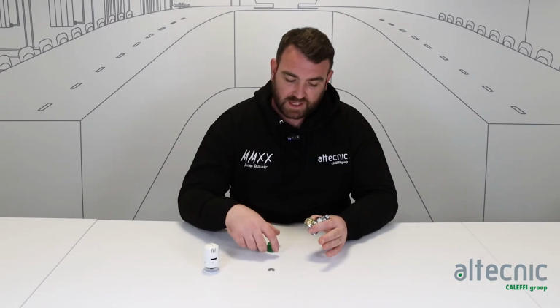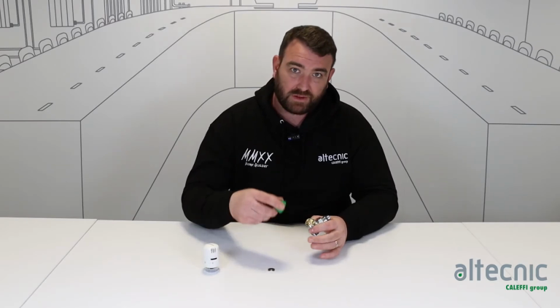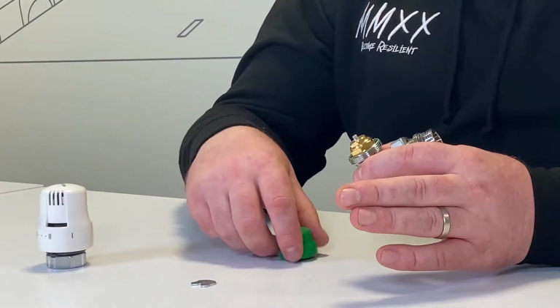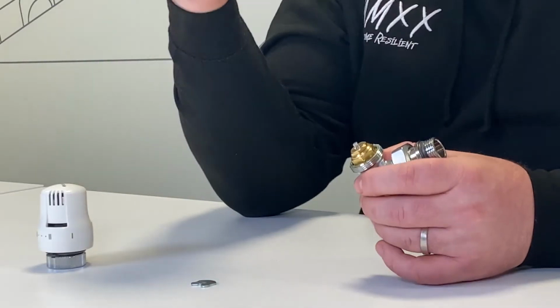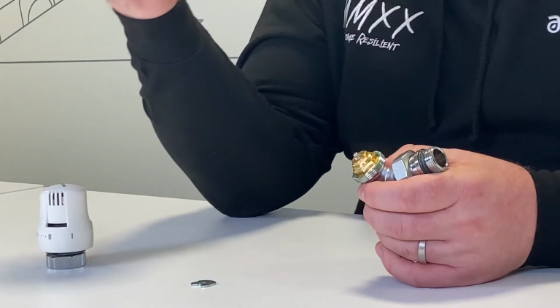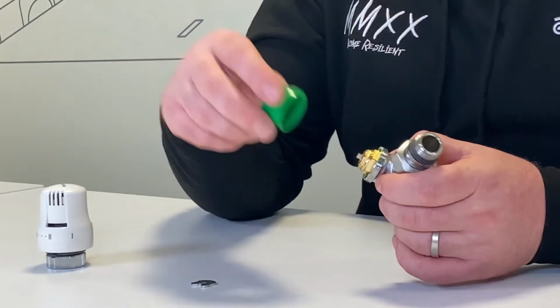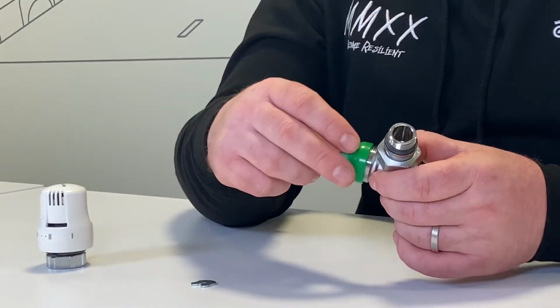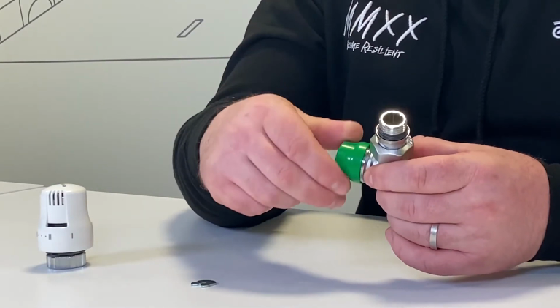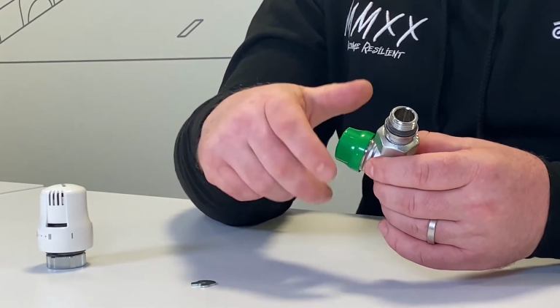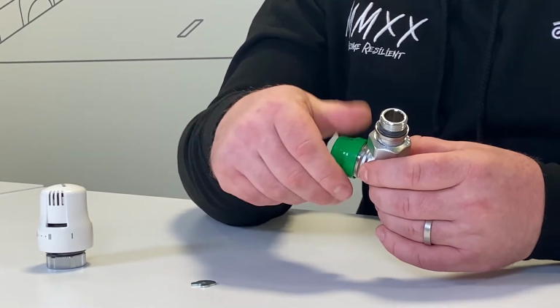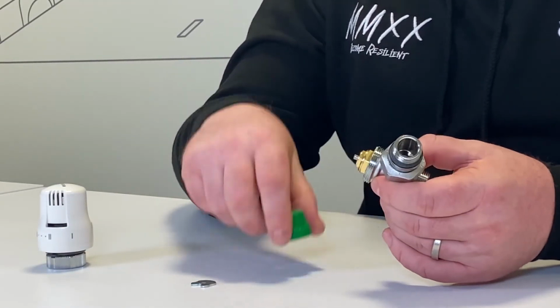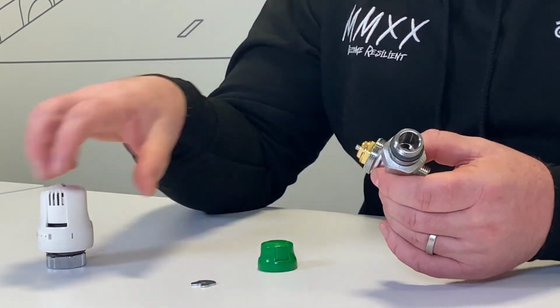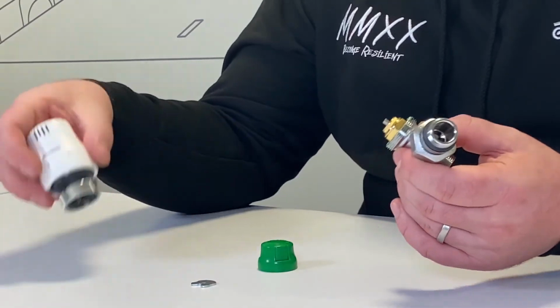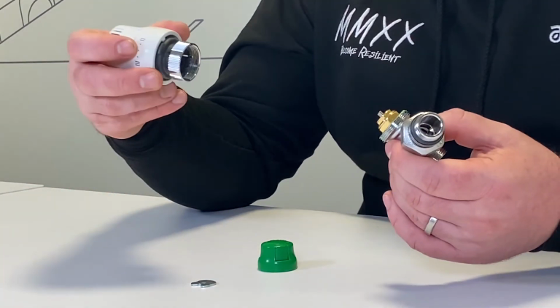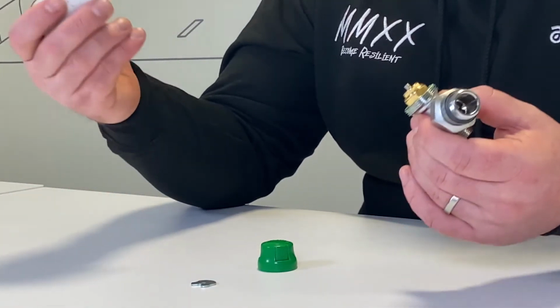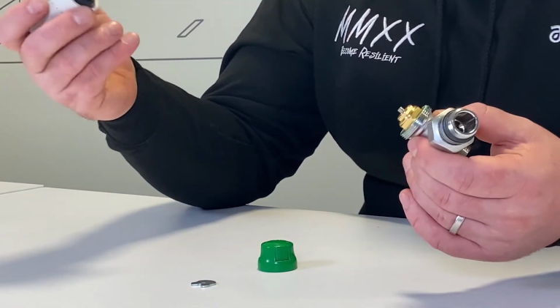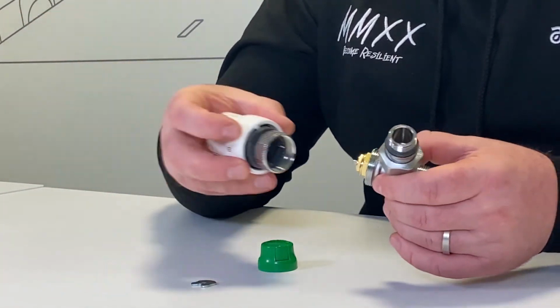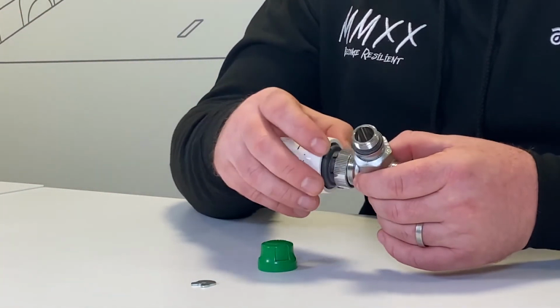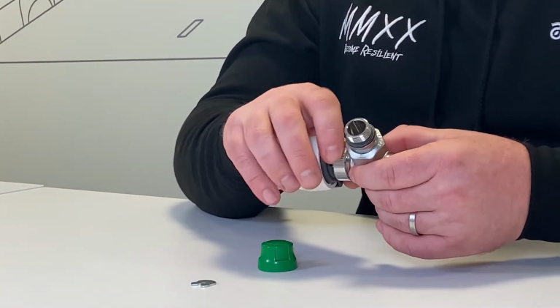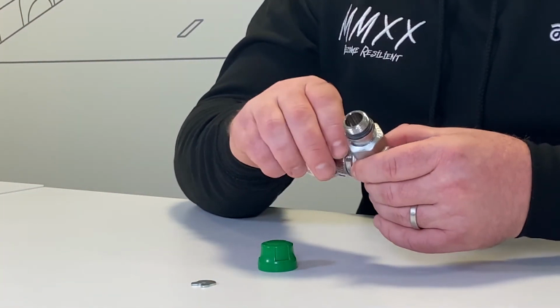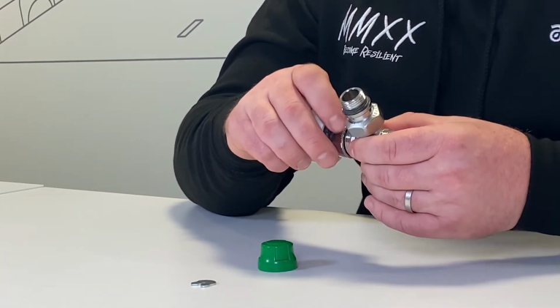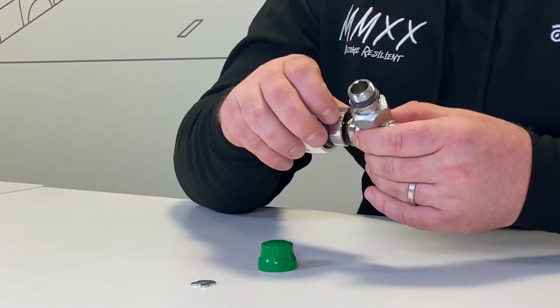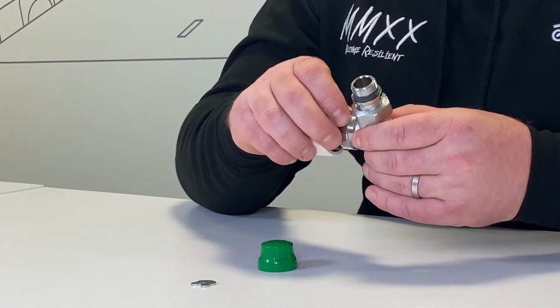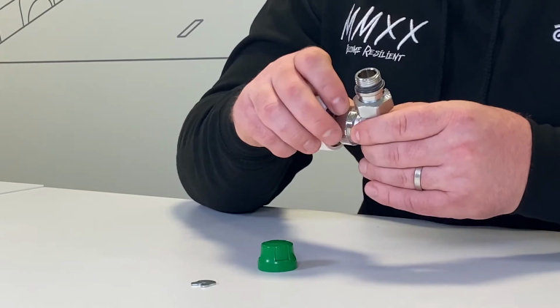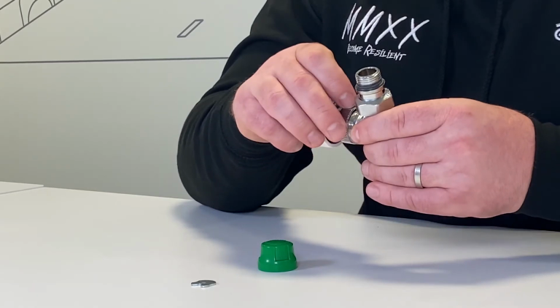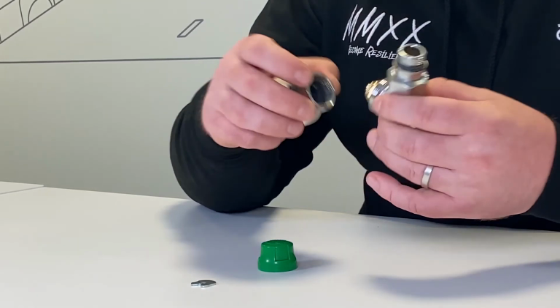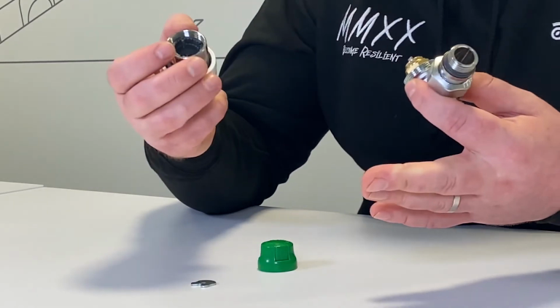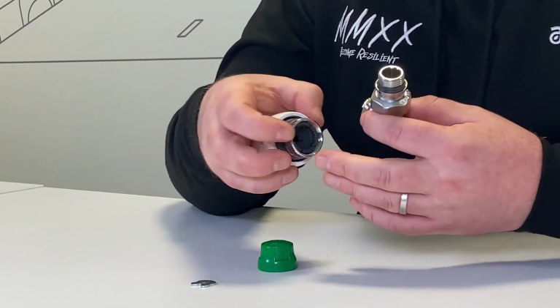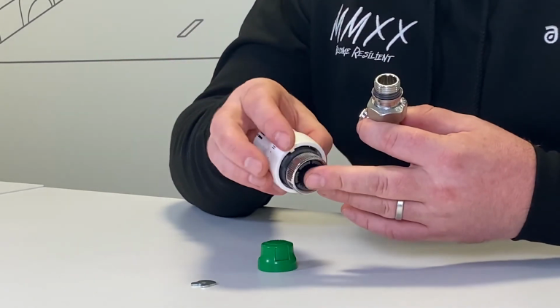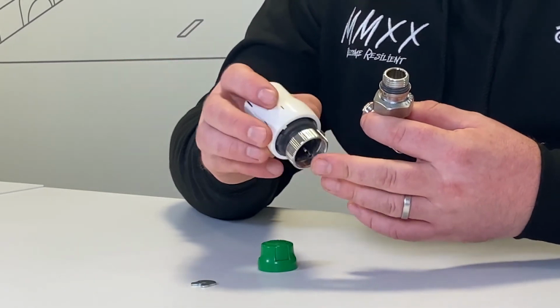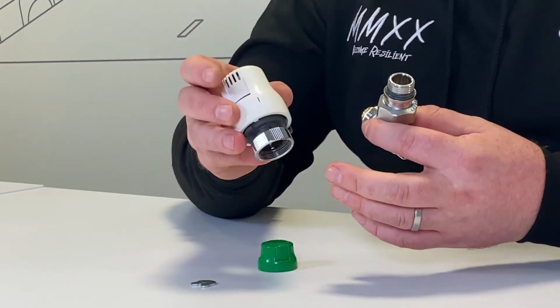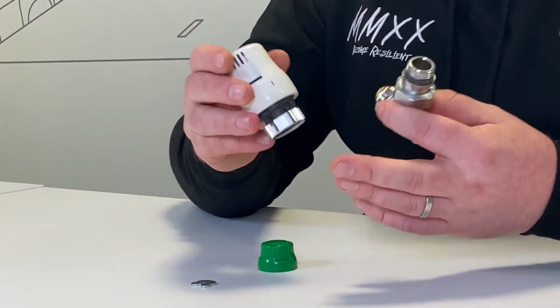Now you can either use the manual head — just put the cap back on there to protect it — or it can also be fitted with a thermostatic head or a TRV head. Same as you would with a normal valve, you just install the head onto there and it will control the temperature through the valve for the system as well.